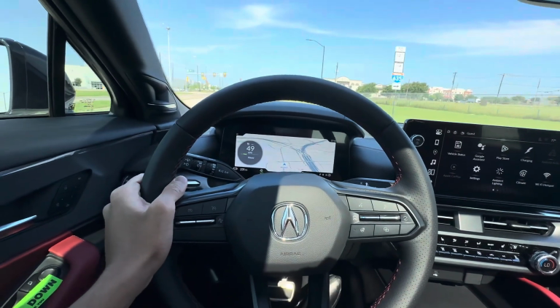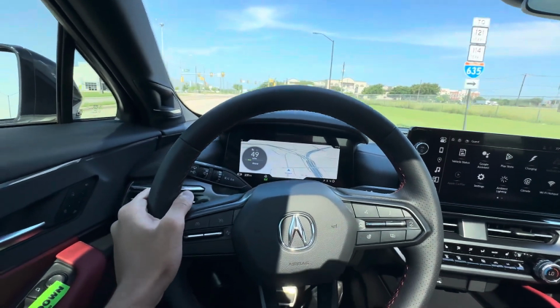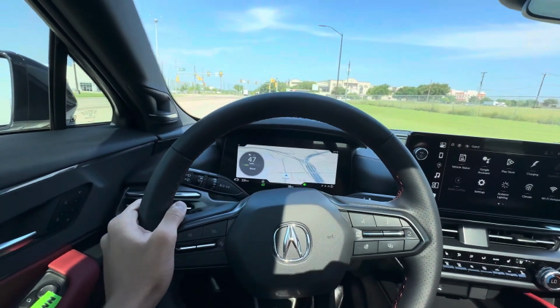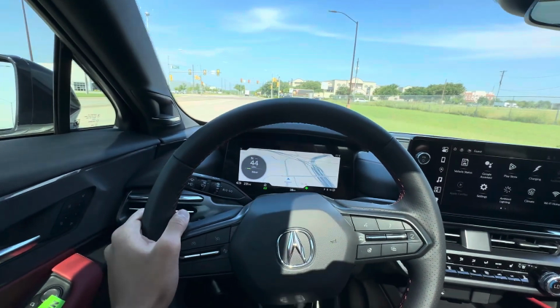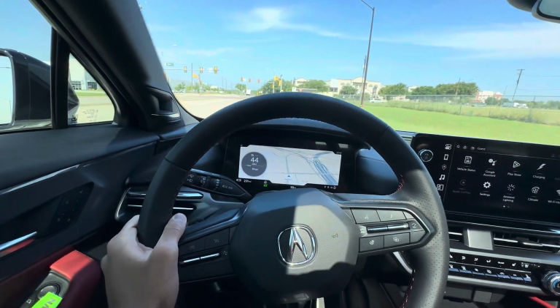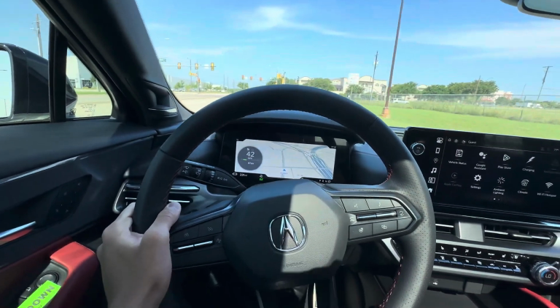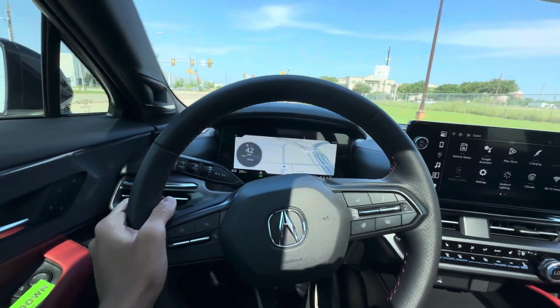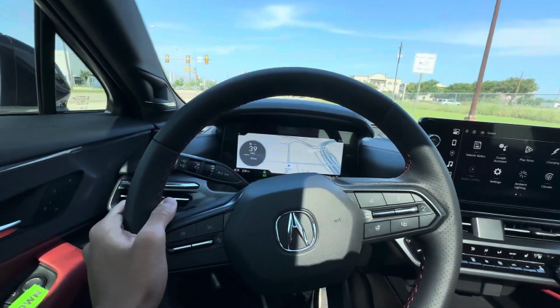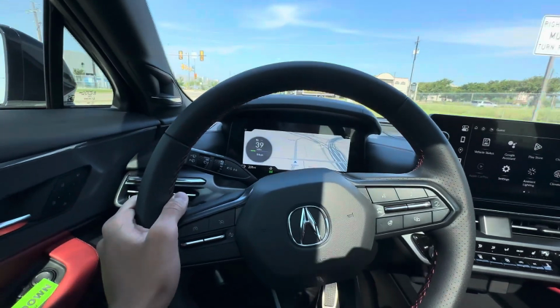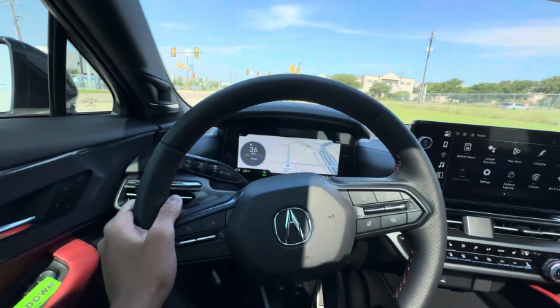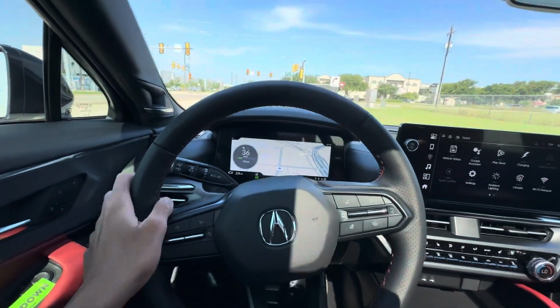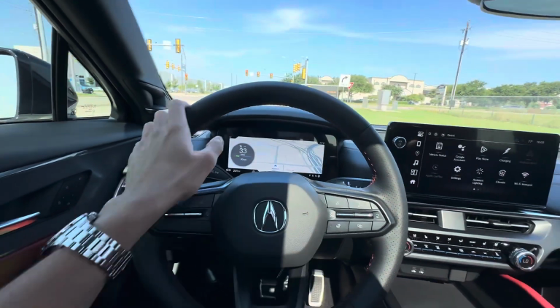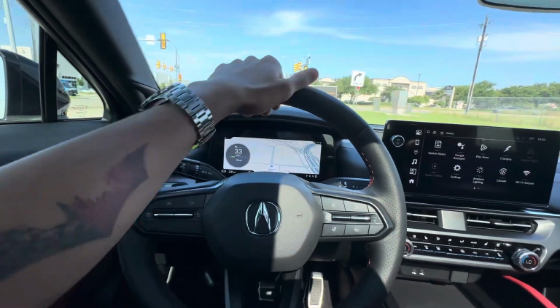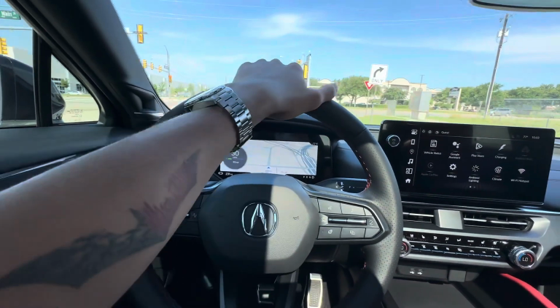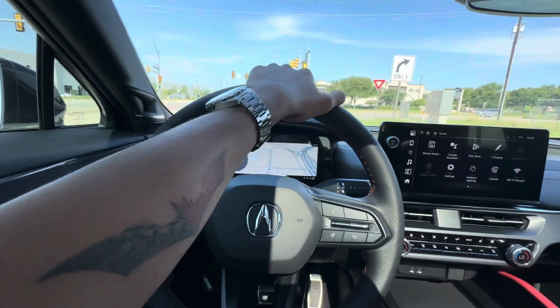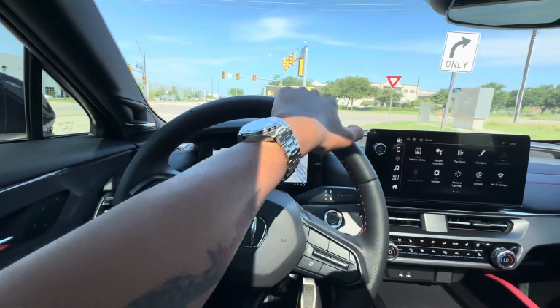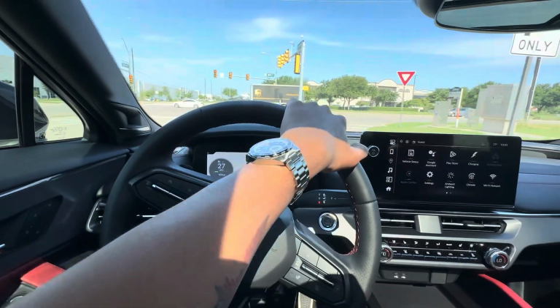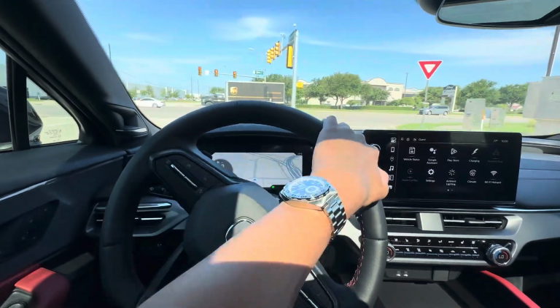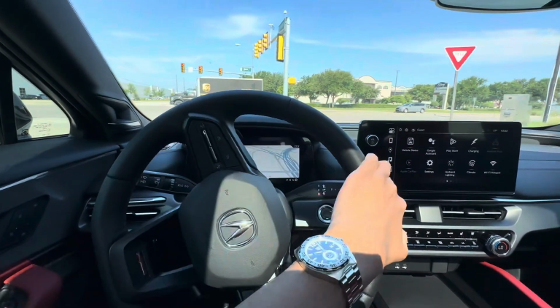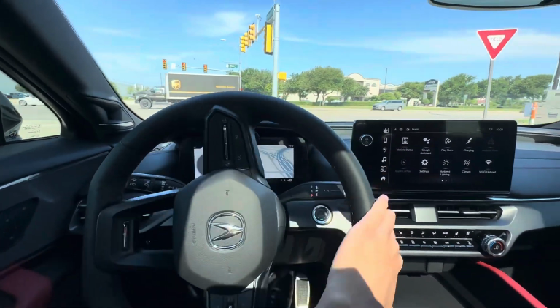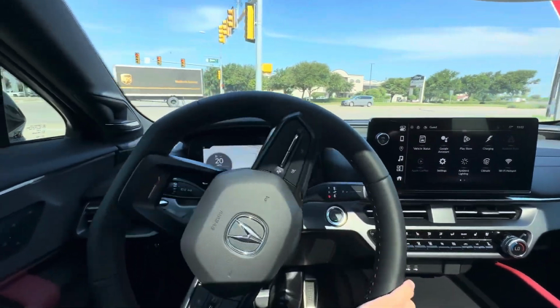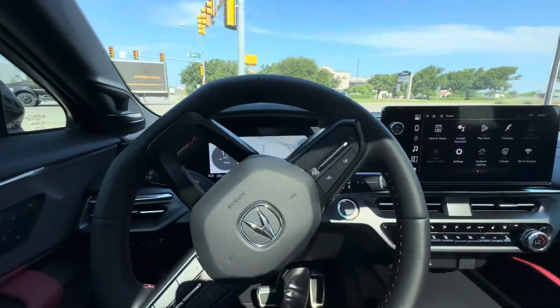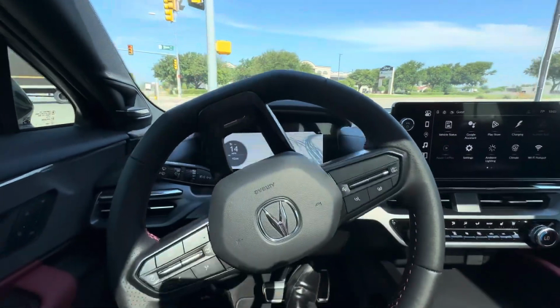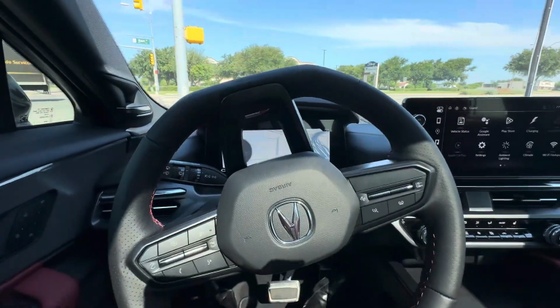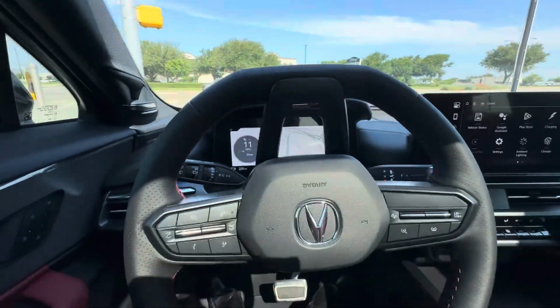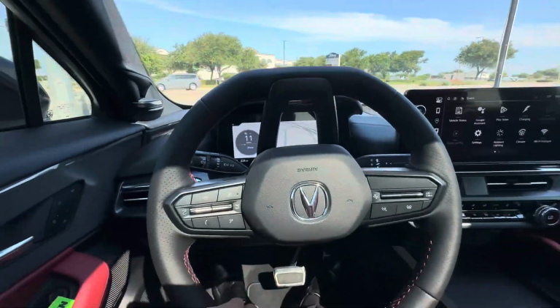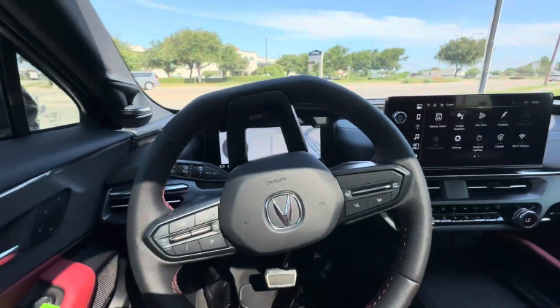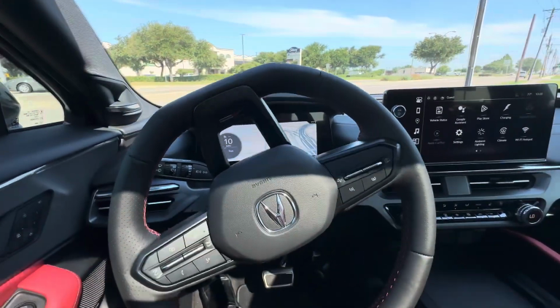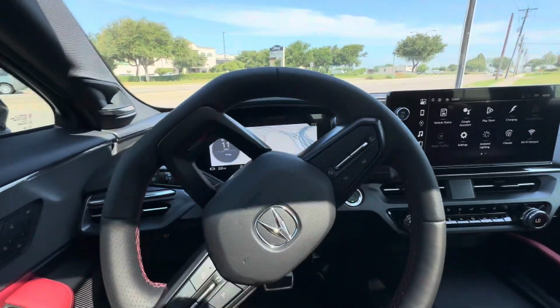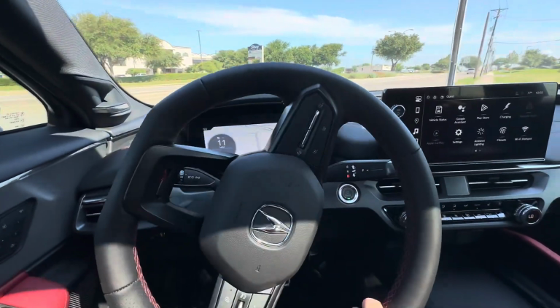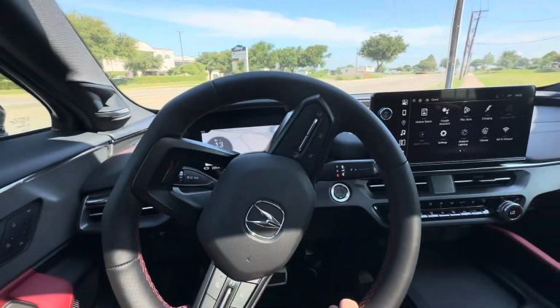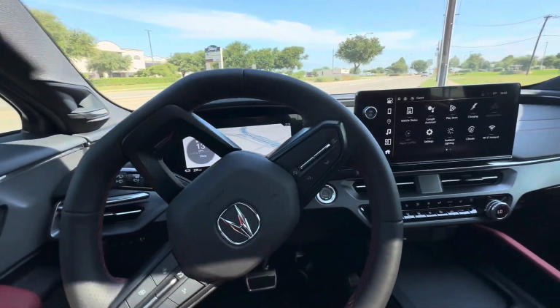If you want a really fast ZDX, you have to get the Type S, of course. This is going to be the most powerful Acura SUV ever.